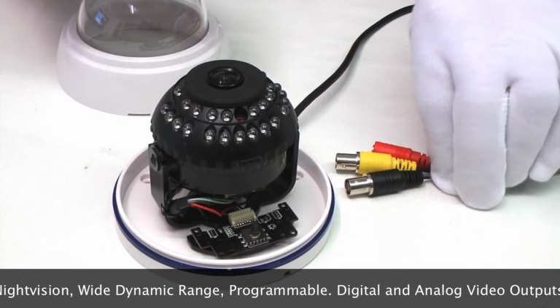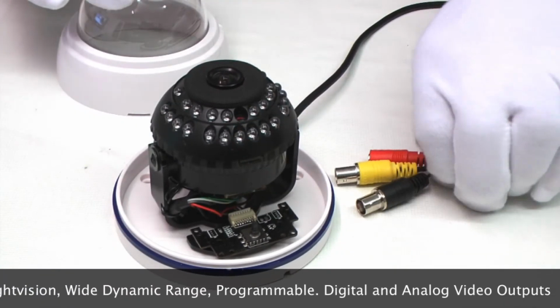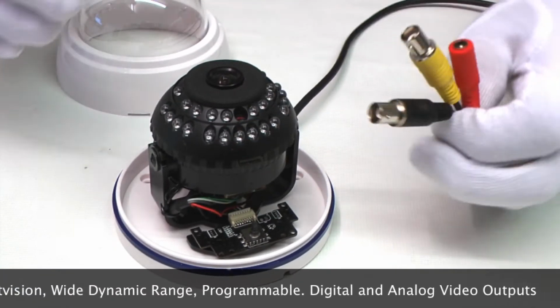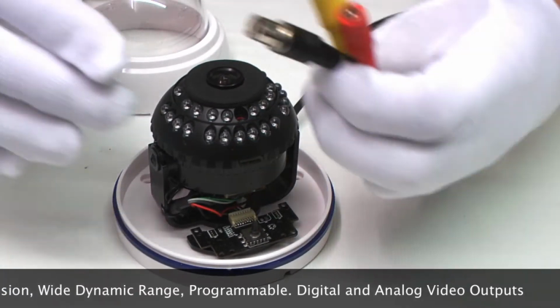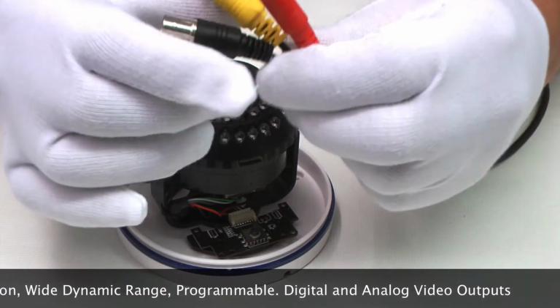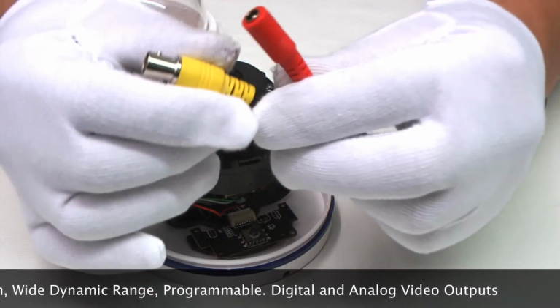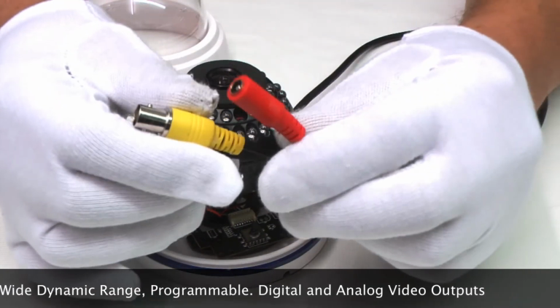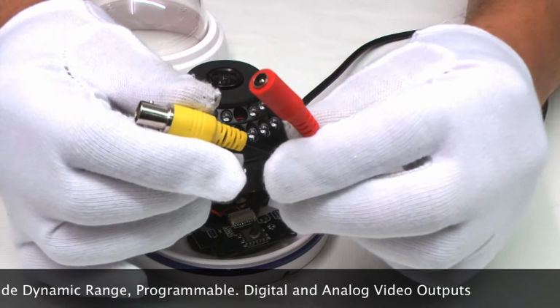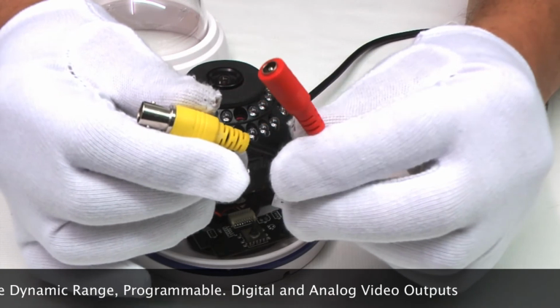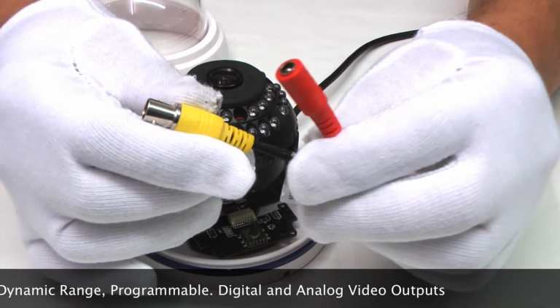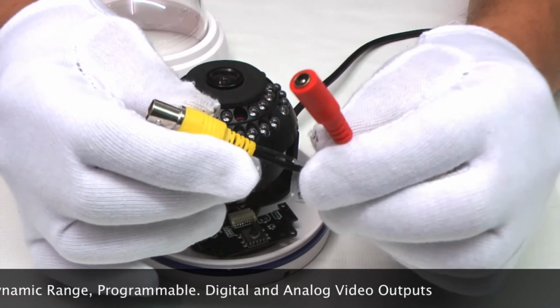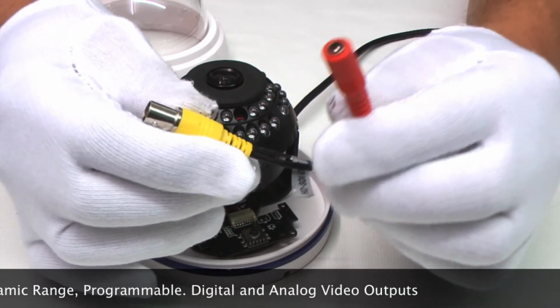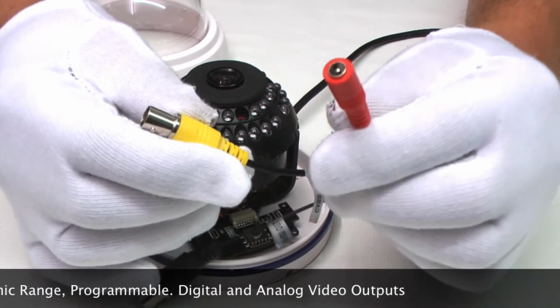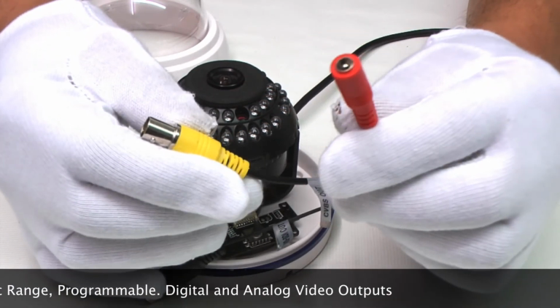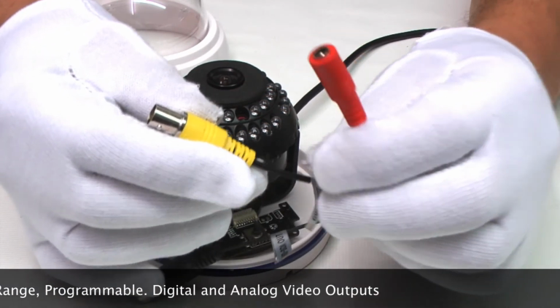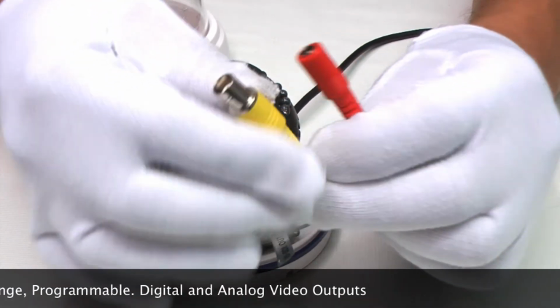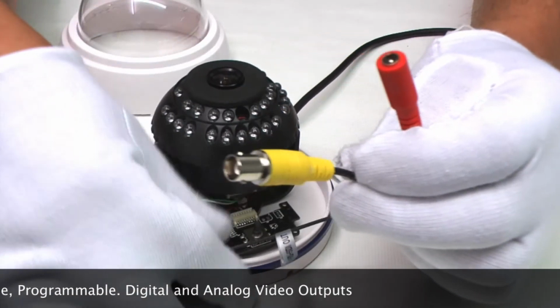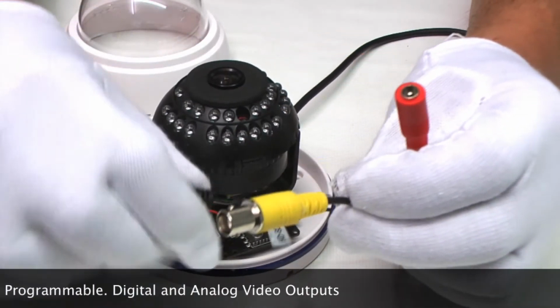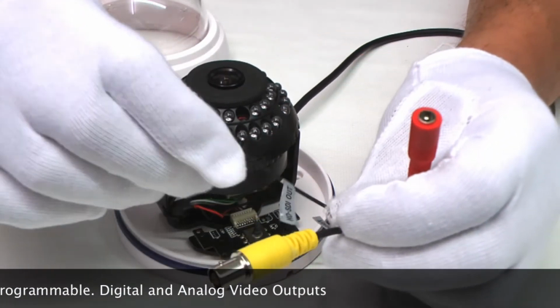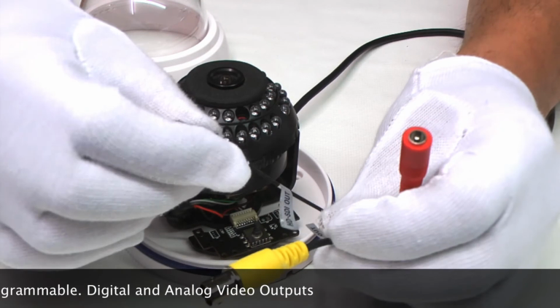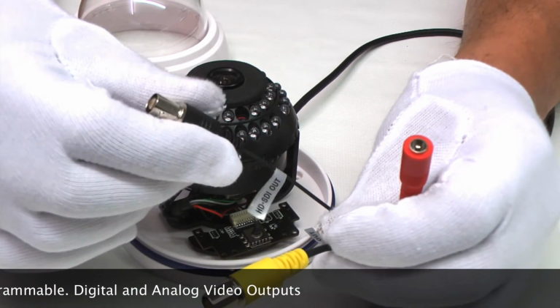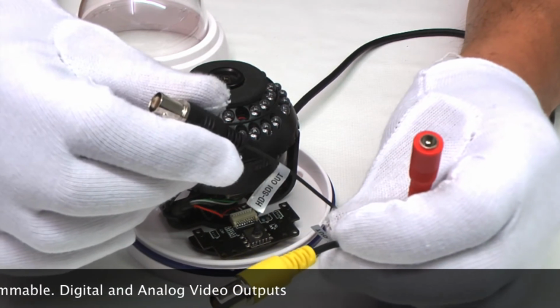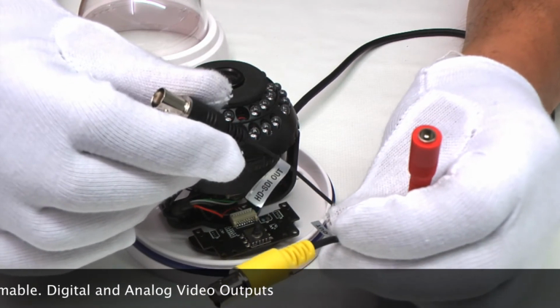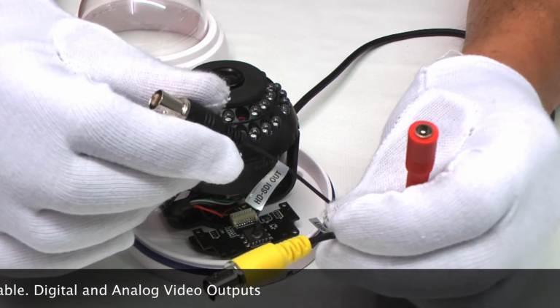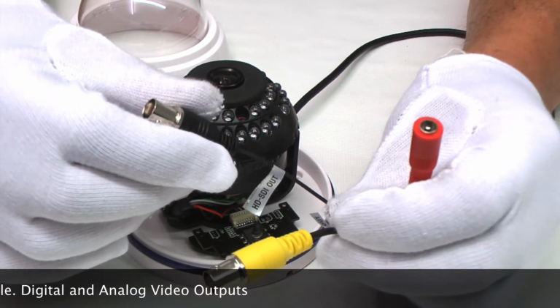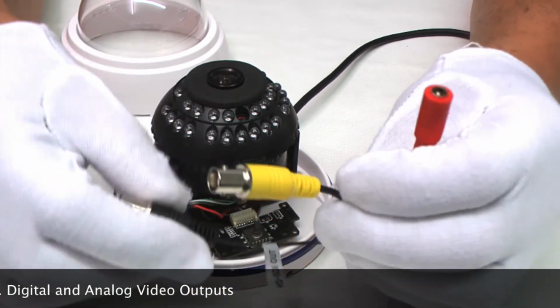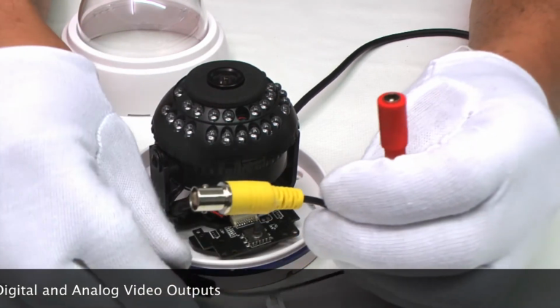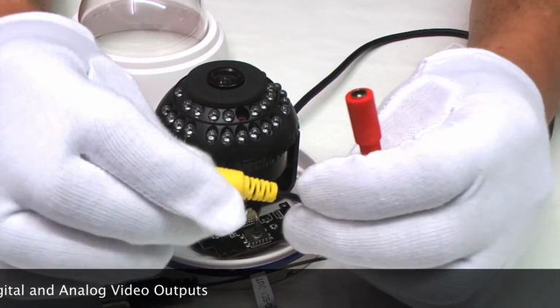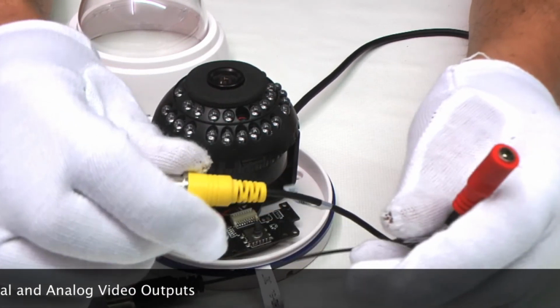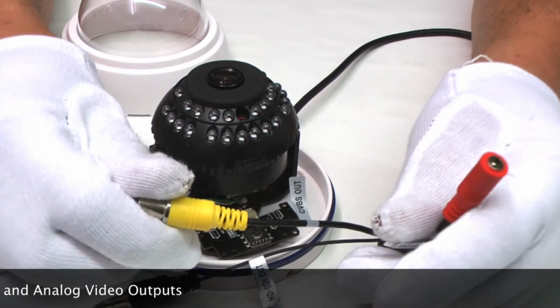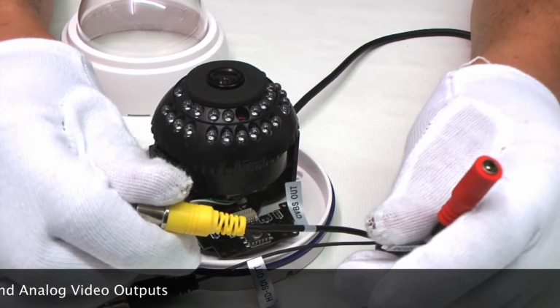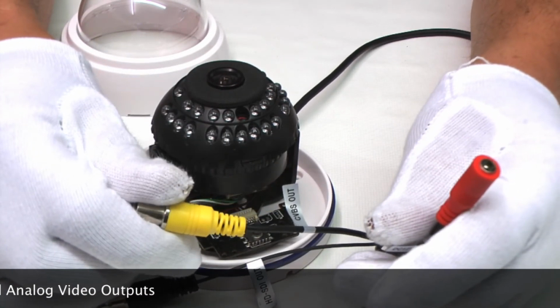The connections are DC power 12V, it runs on about half an amp. HD-SDI for digital signal and composite video for analogue signal.